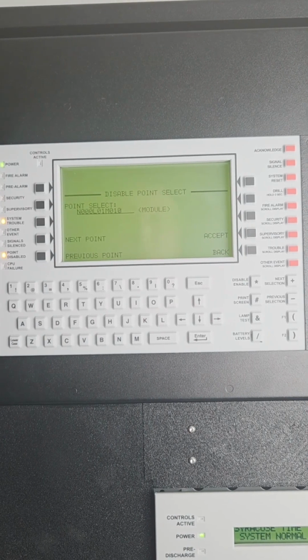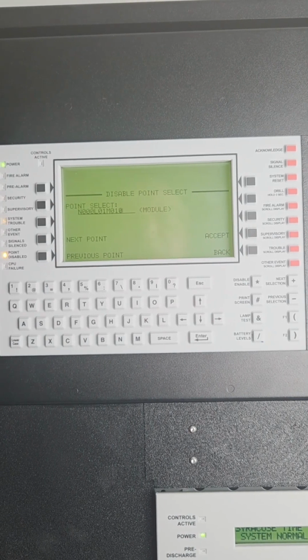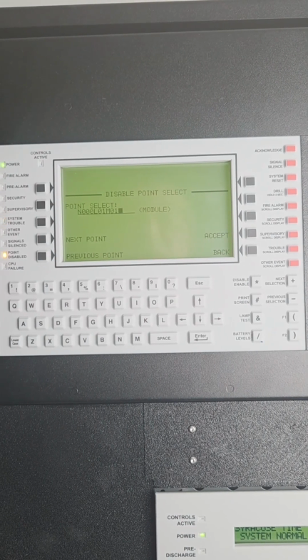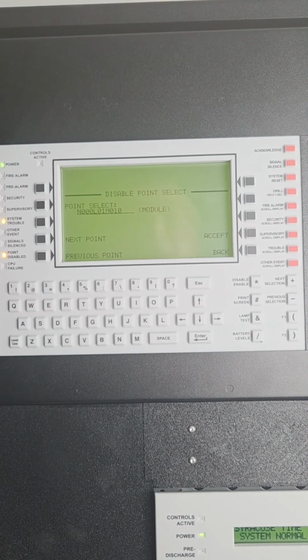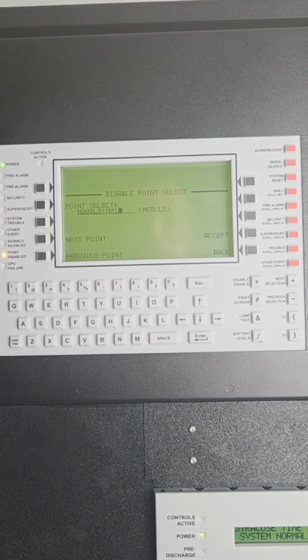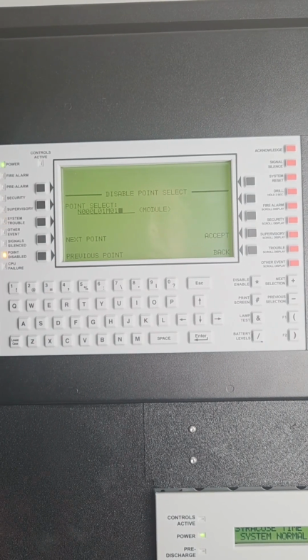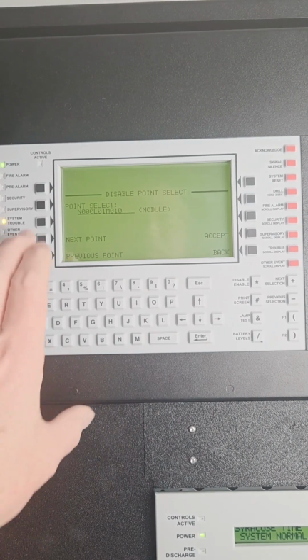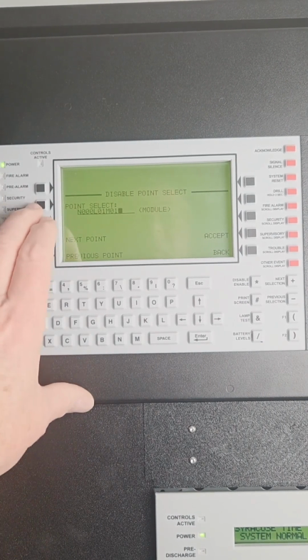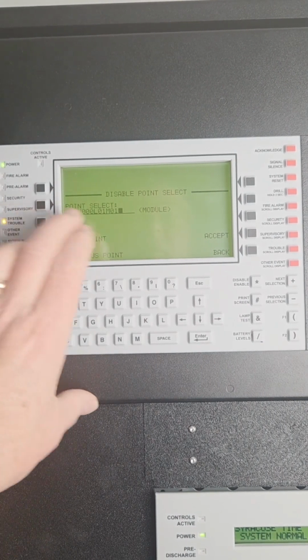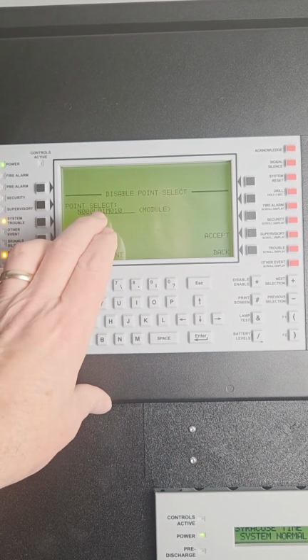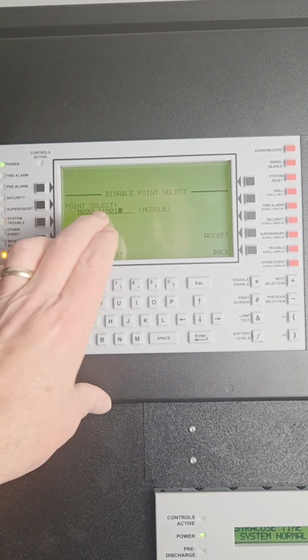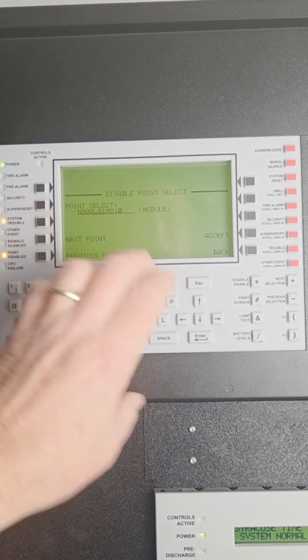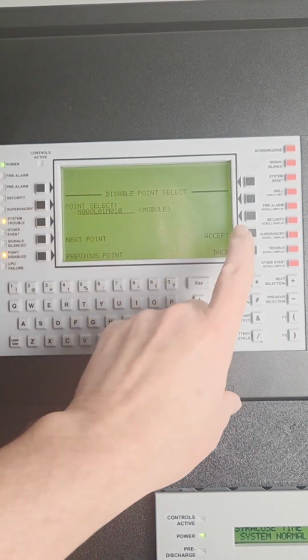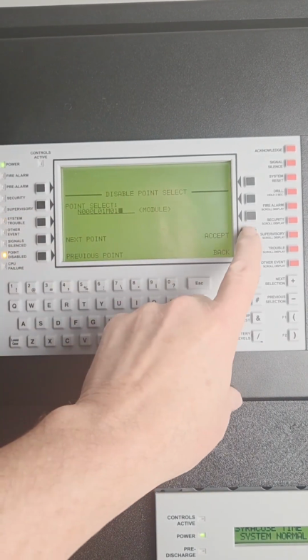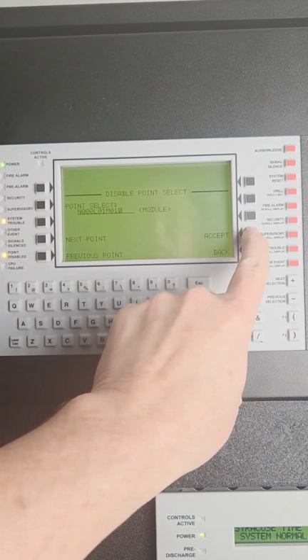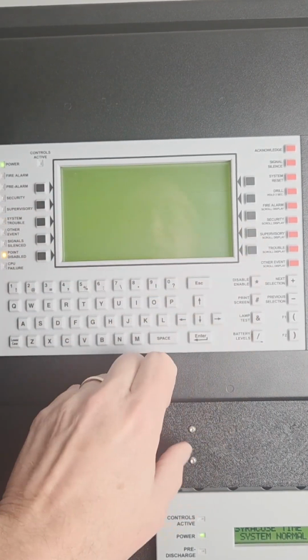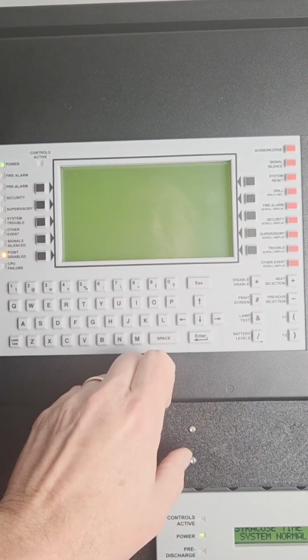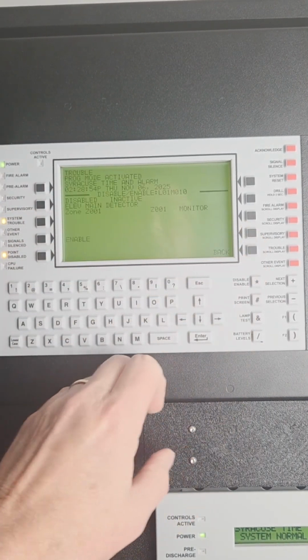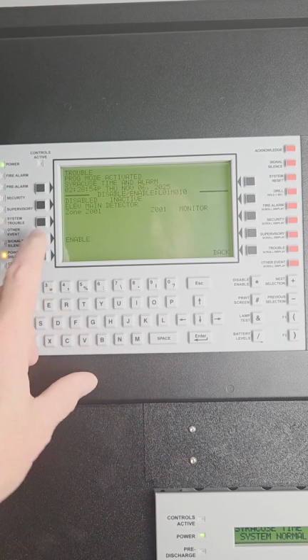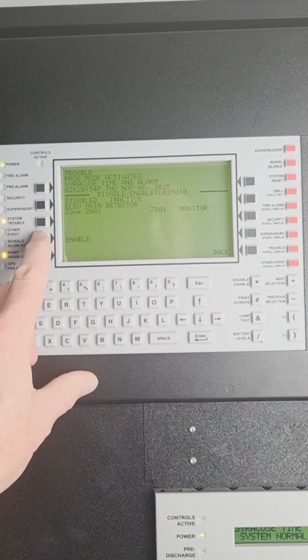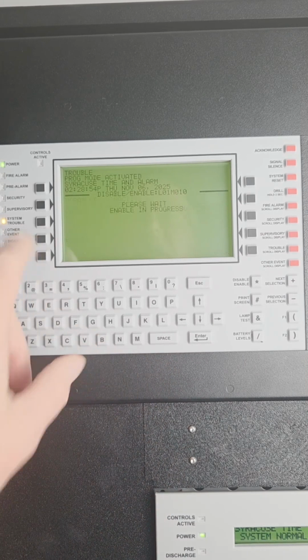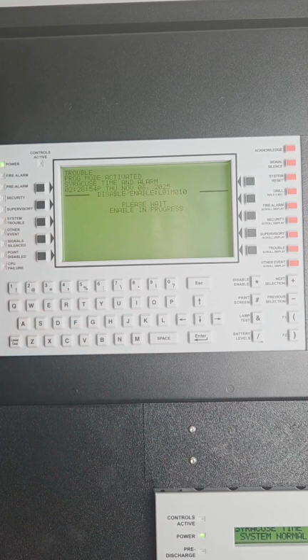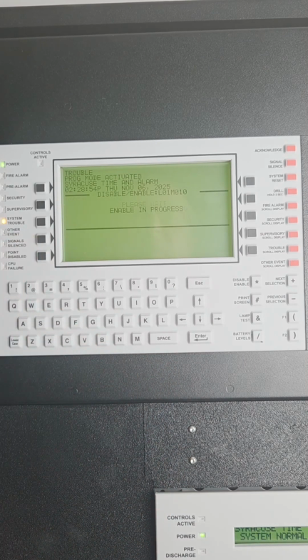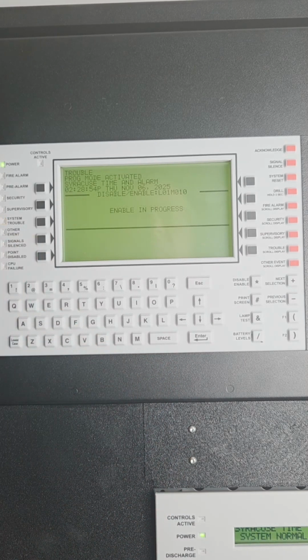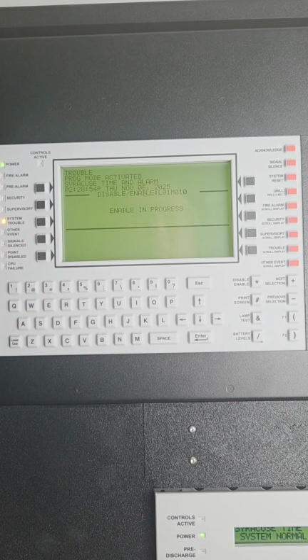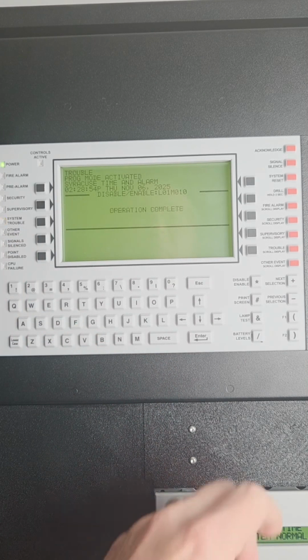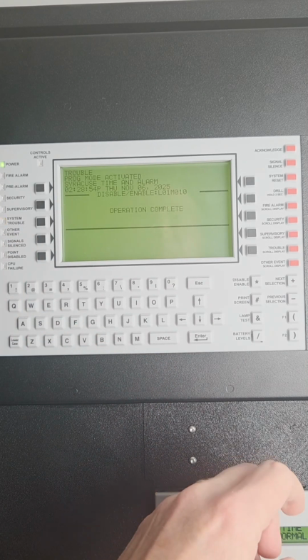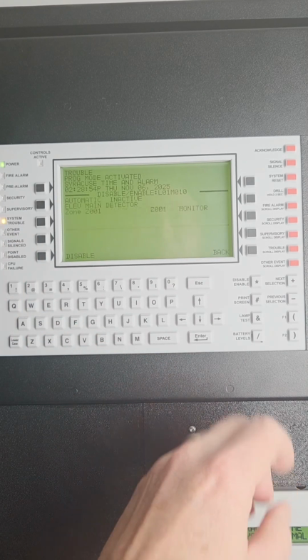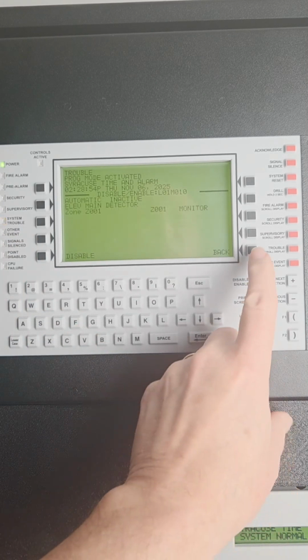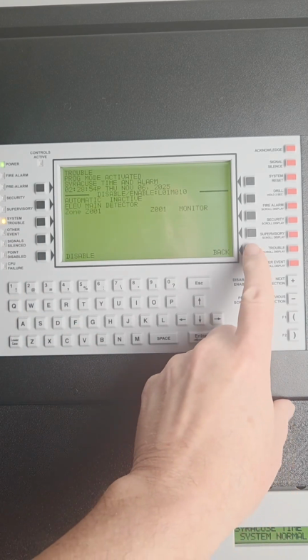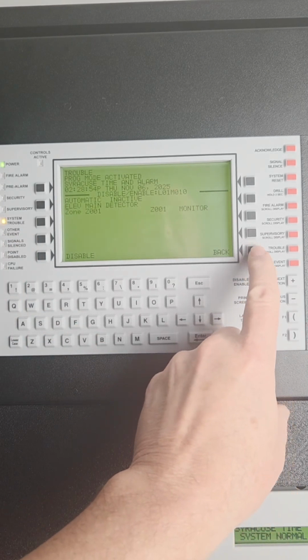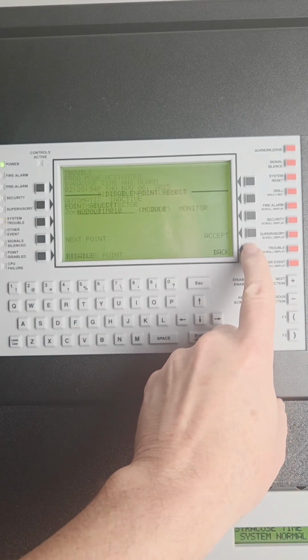Re-enabling that device is the opposite of disabling it. Once you have it up, press accept, press enable, and then exit out to your main screen.